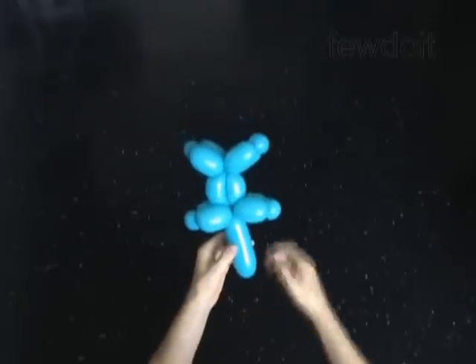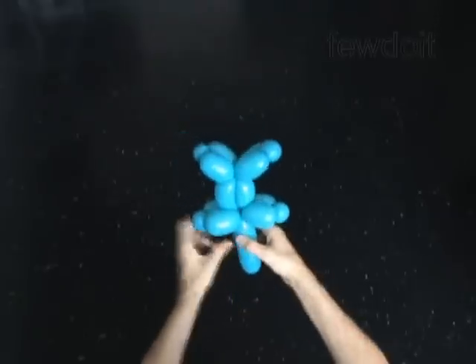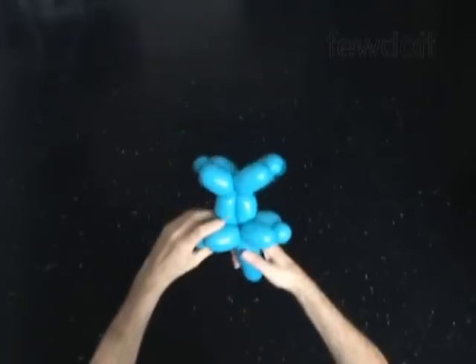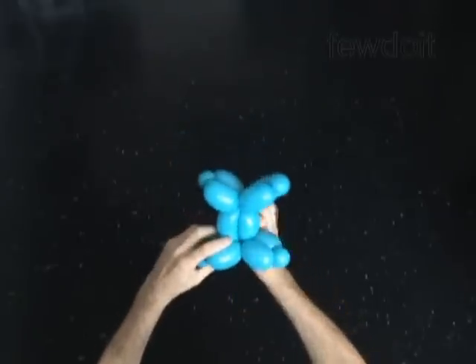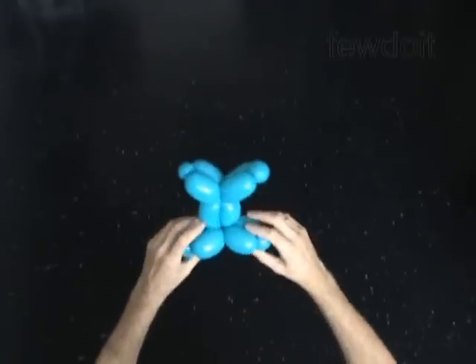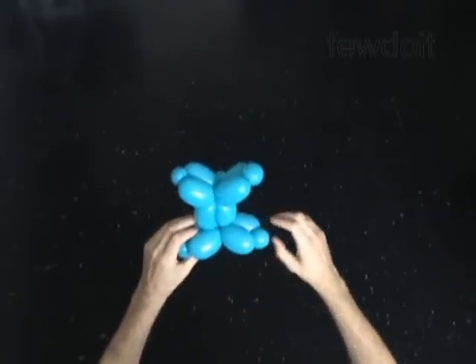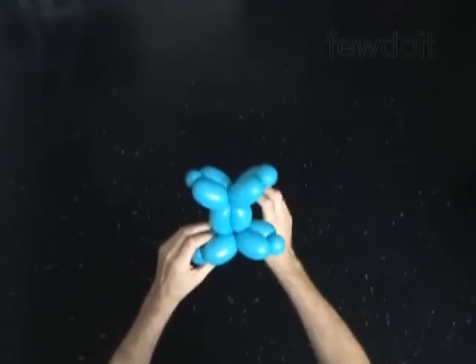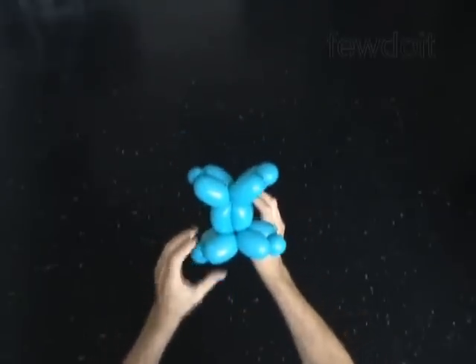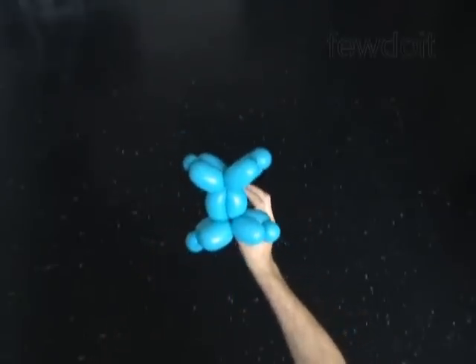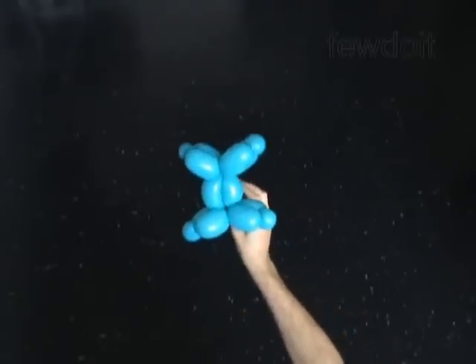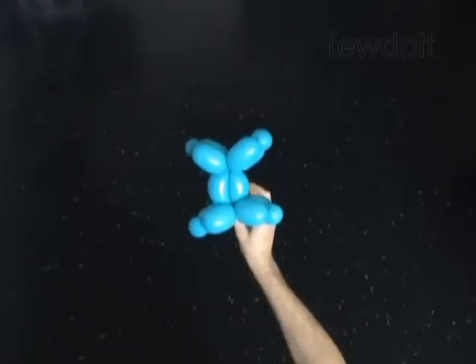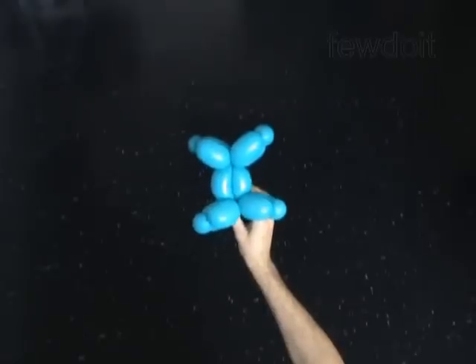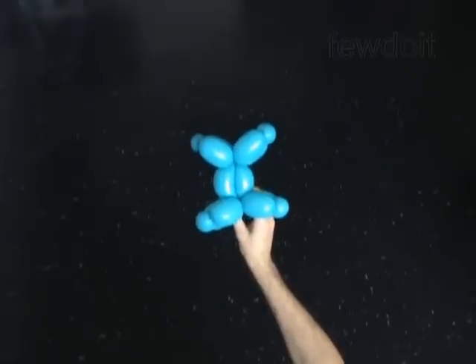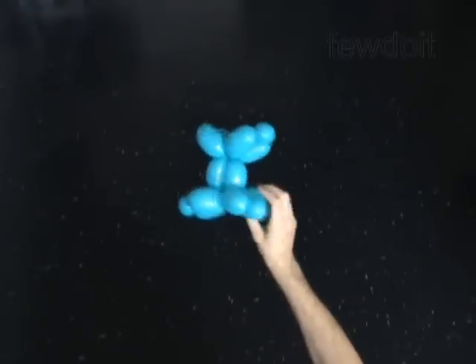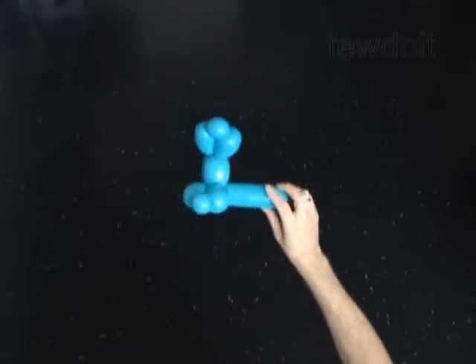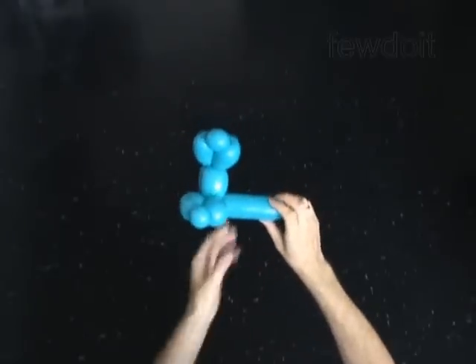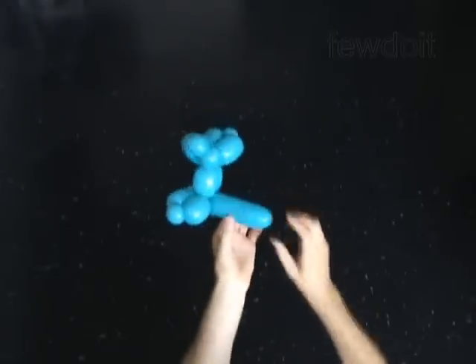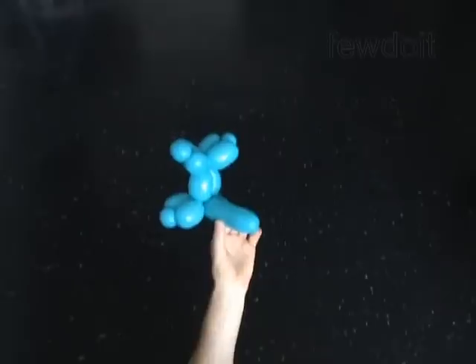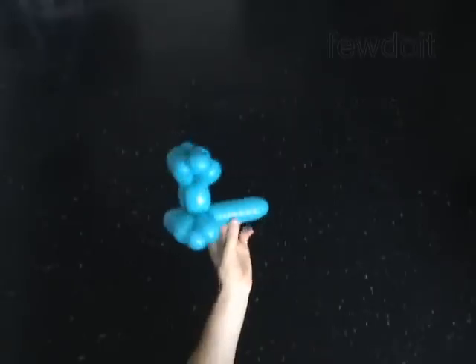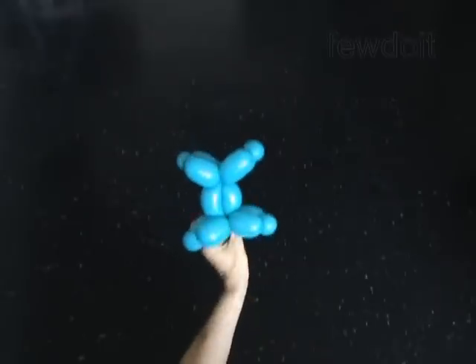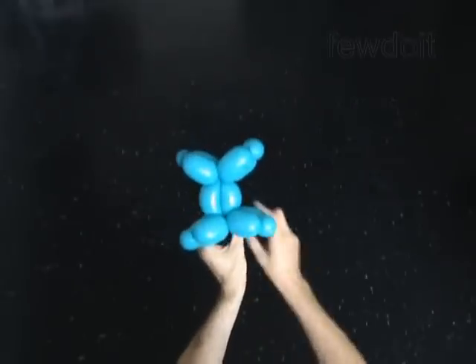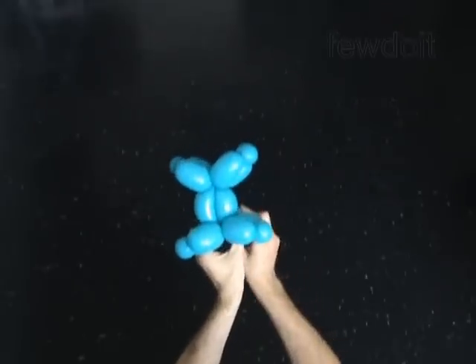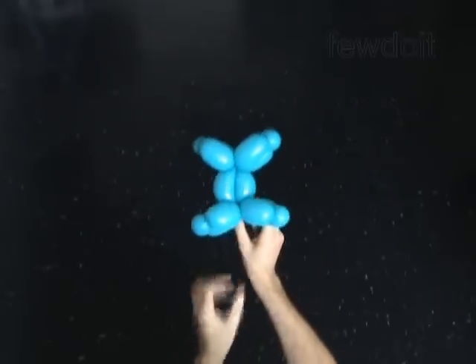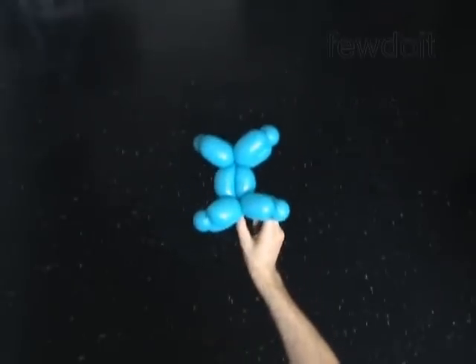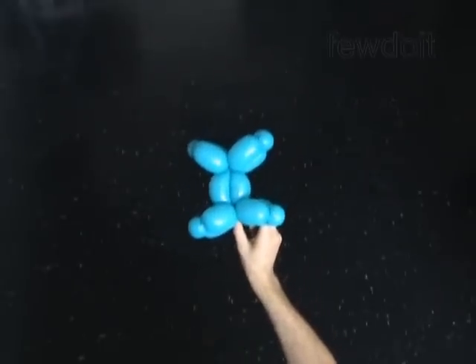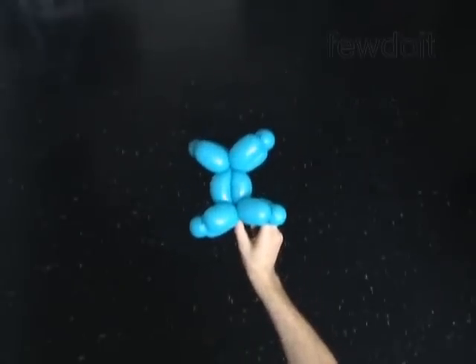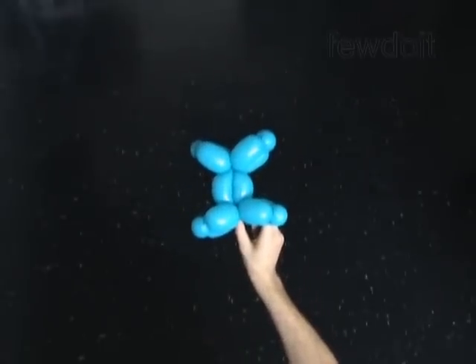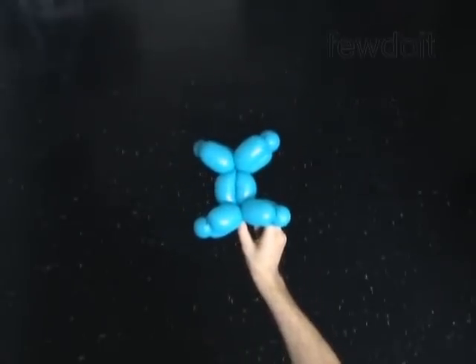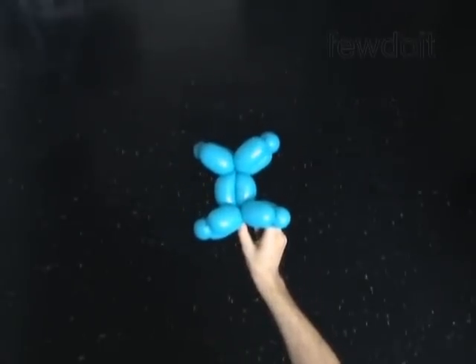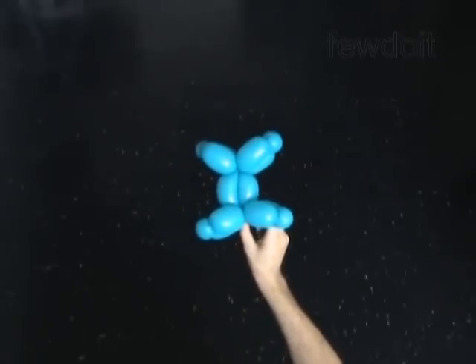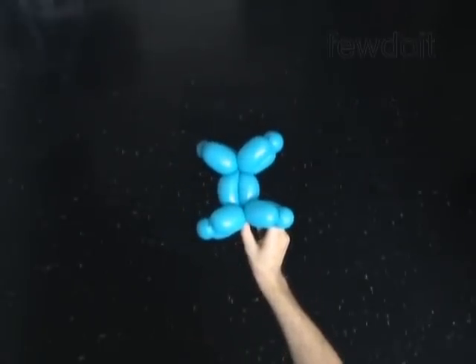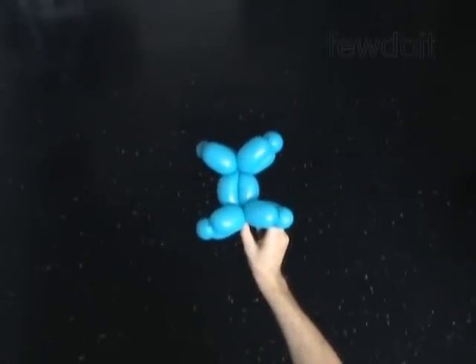As I mentioned before, you can use this body to make any four-legged animal, or cartoon characters — Mickey Mouse for instance. Have fun.